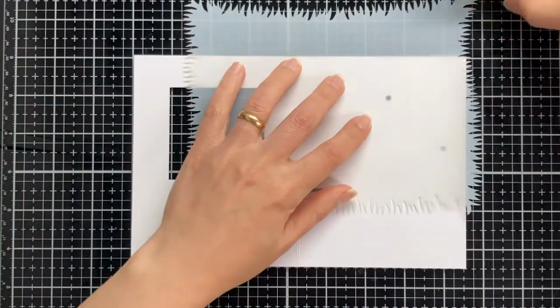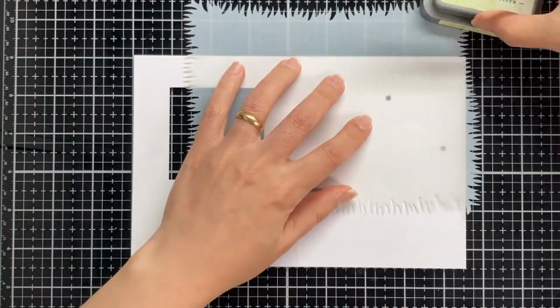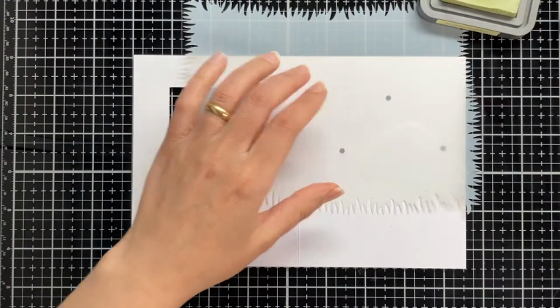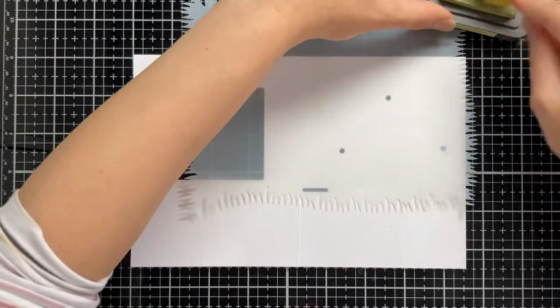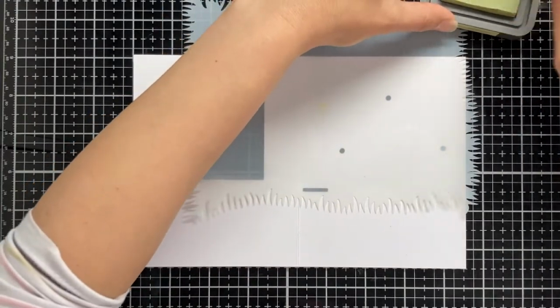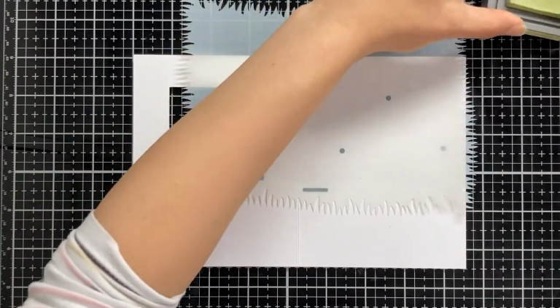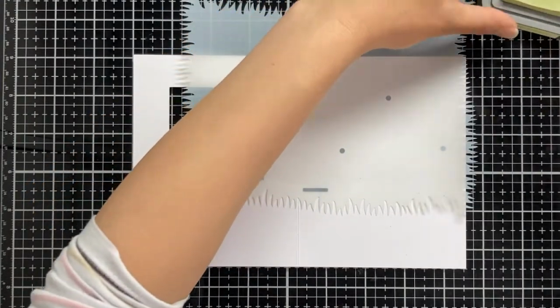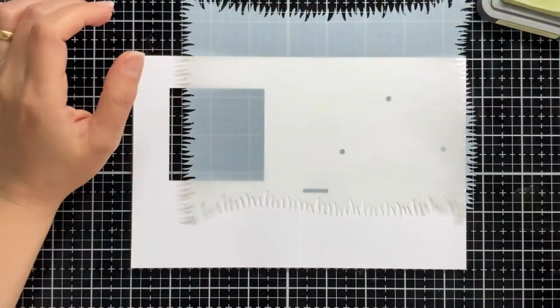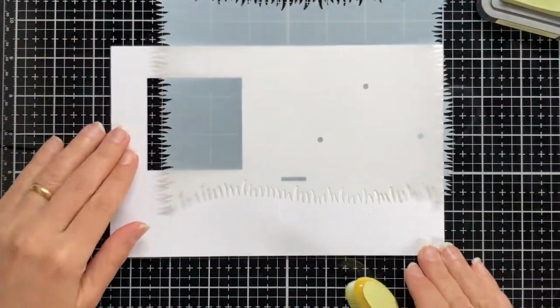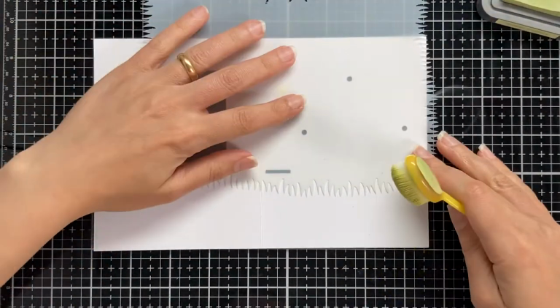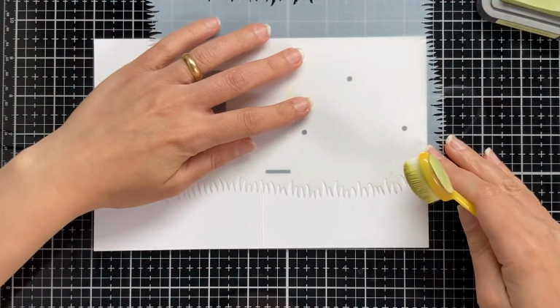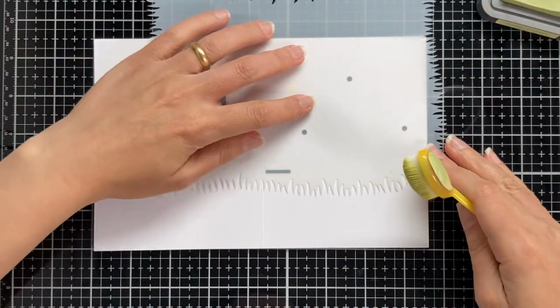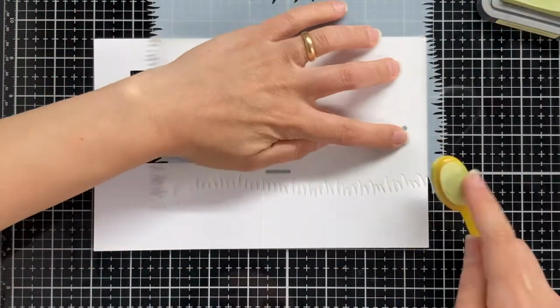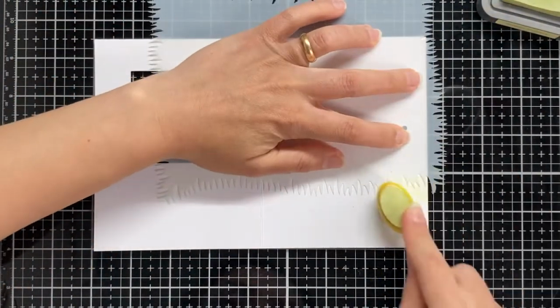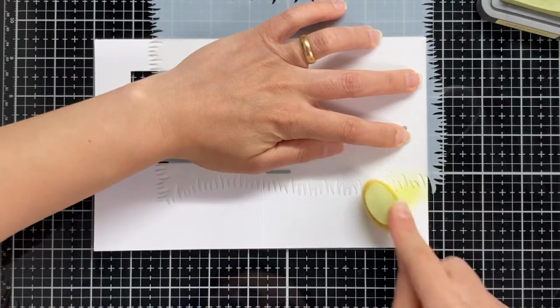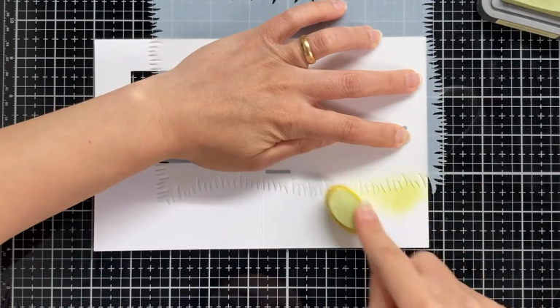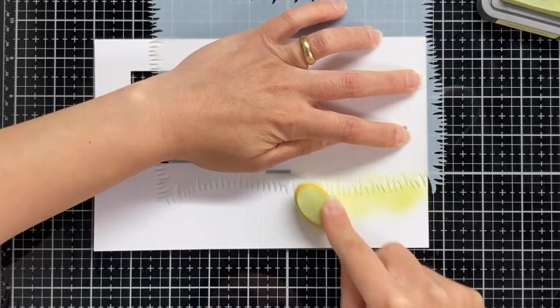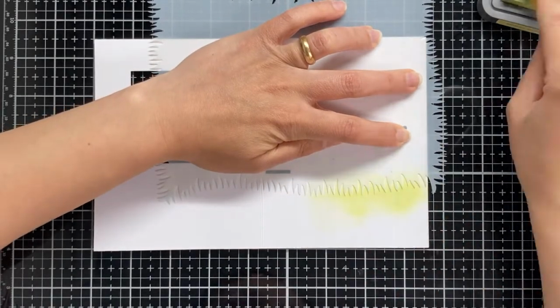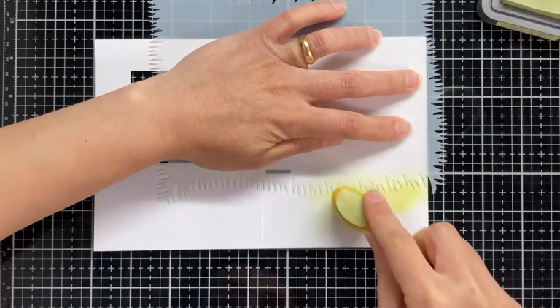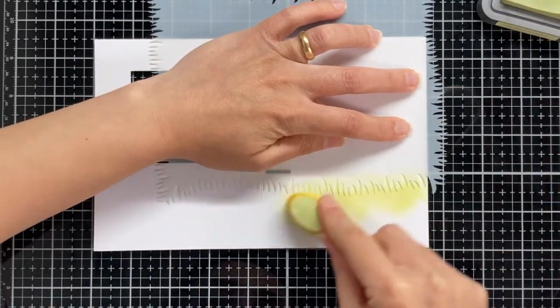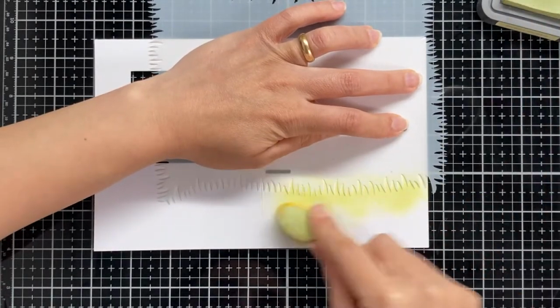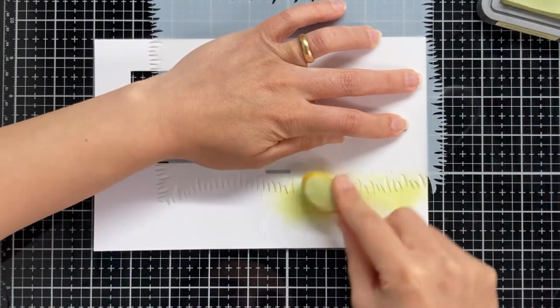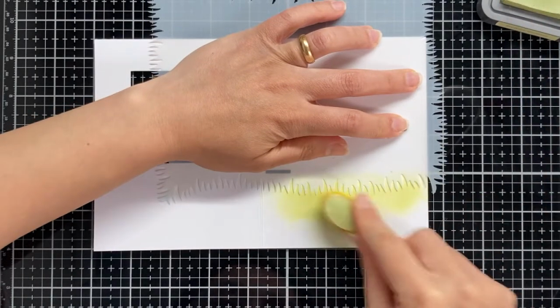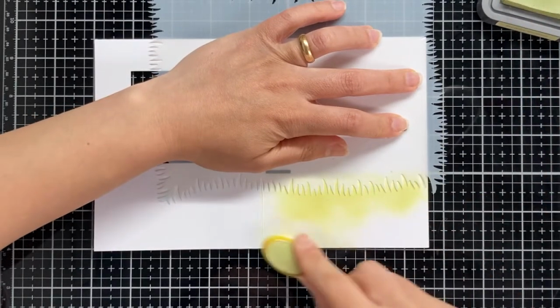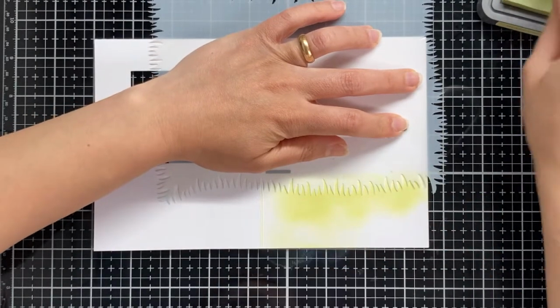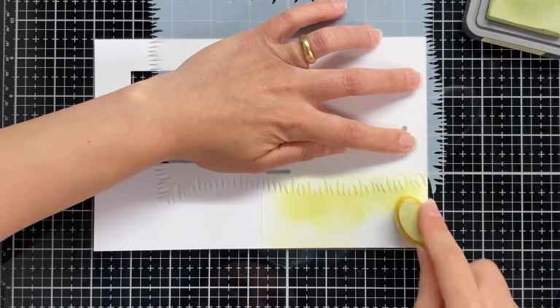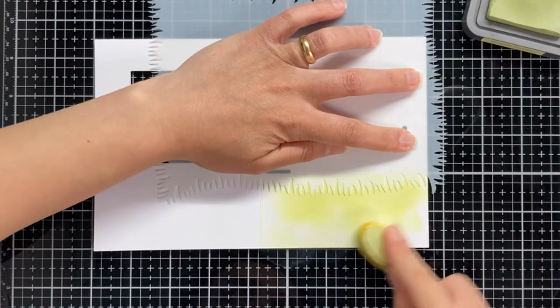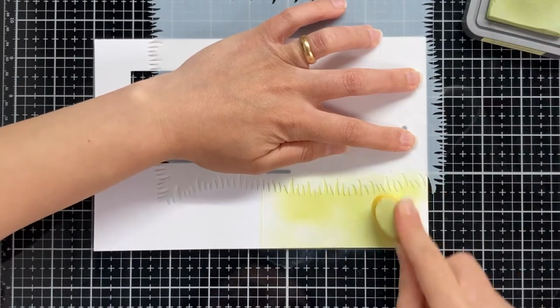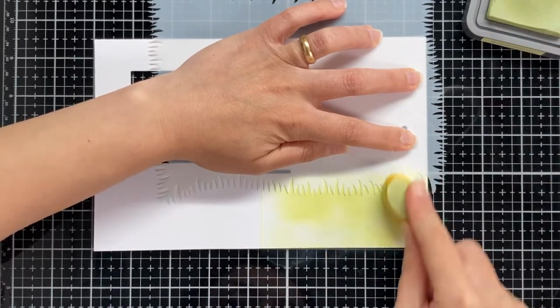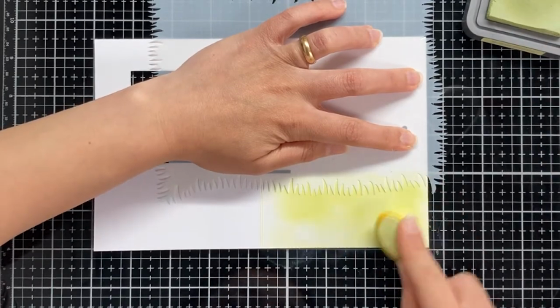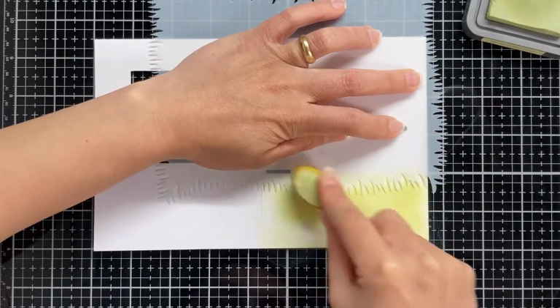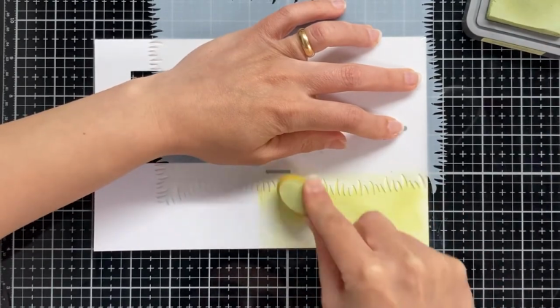Now let's work on the inside of the card. I am using here this simple cross stencil with Shaby Shooters Distress Oxide ink to create my first layer of the cross.